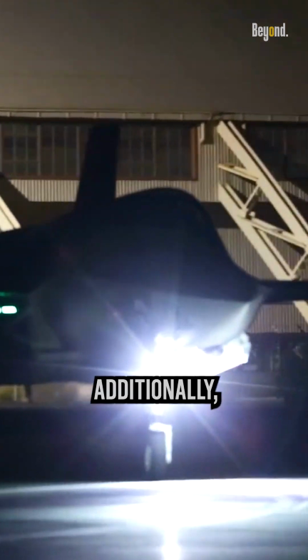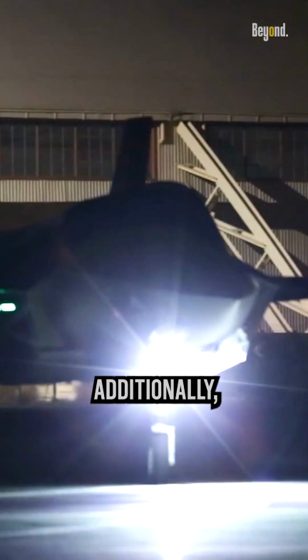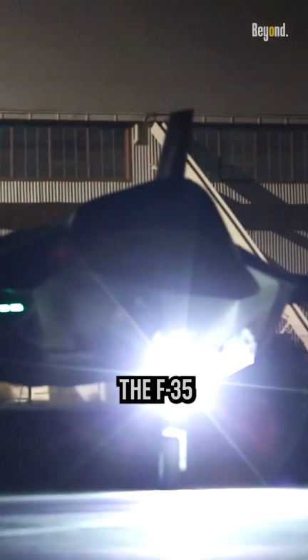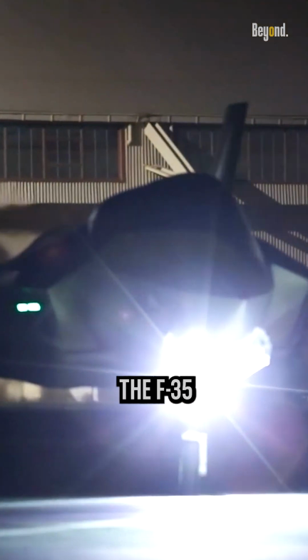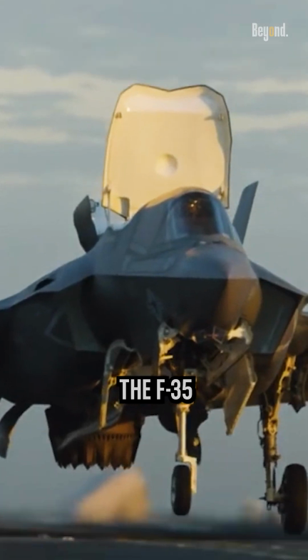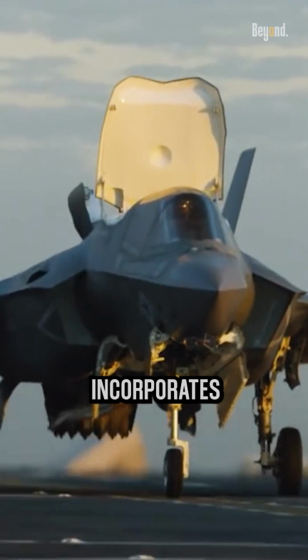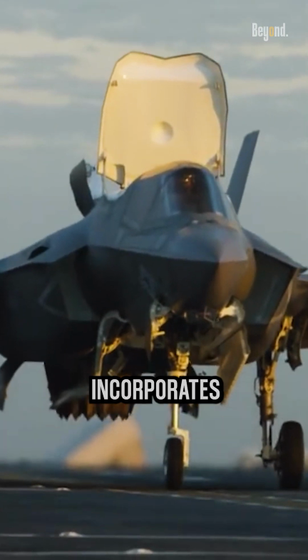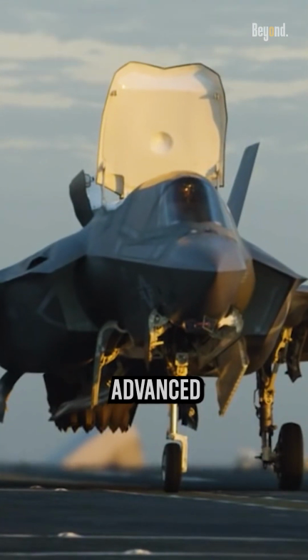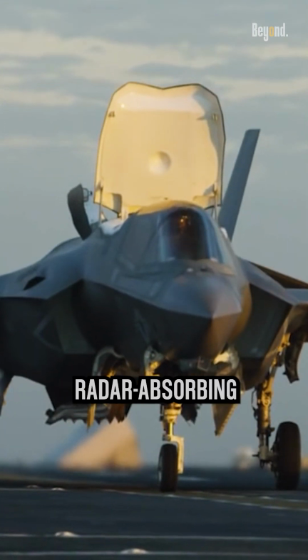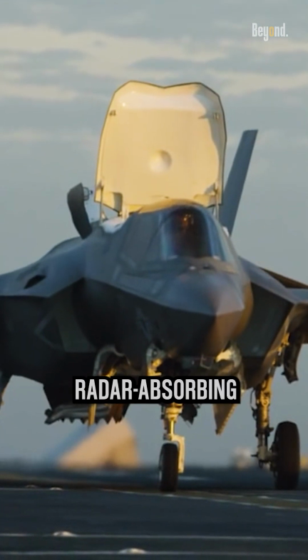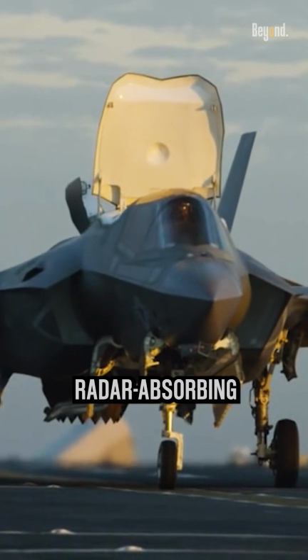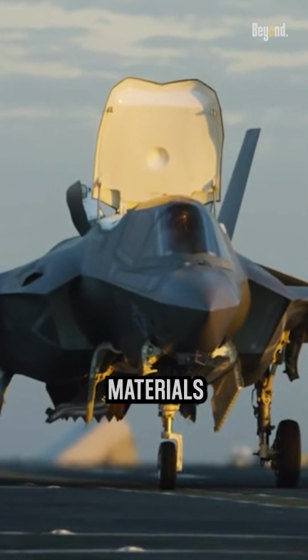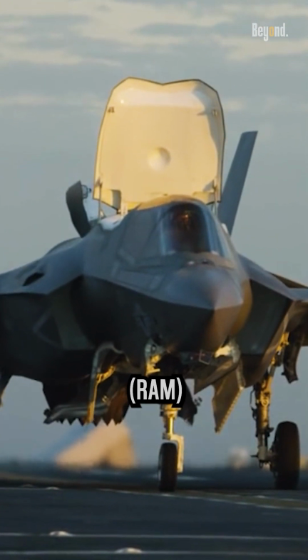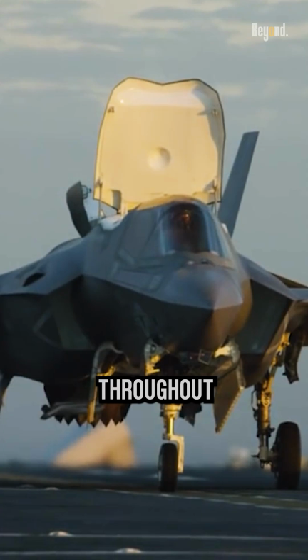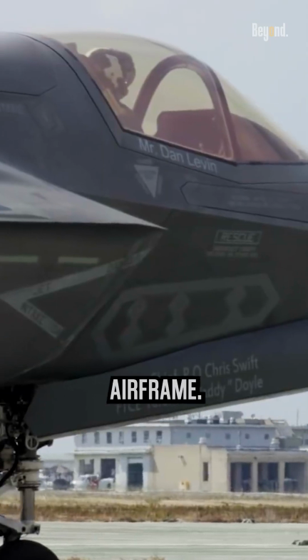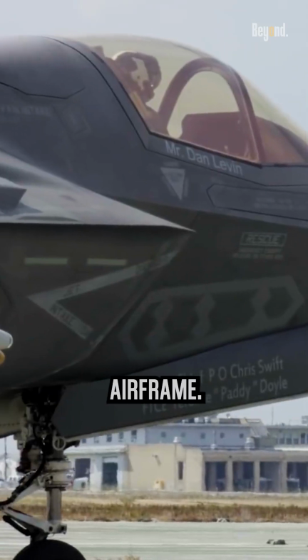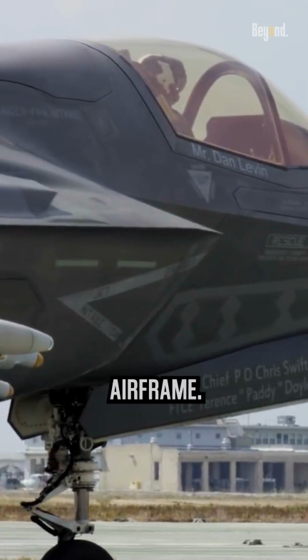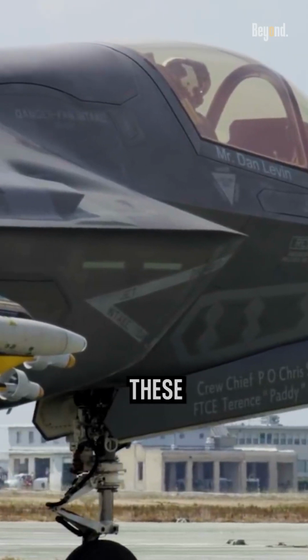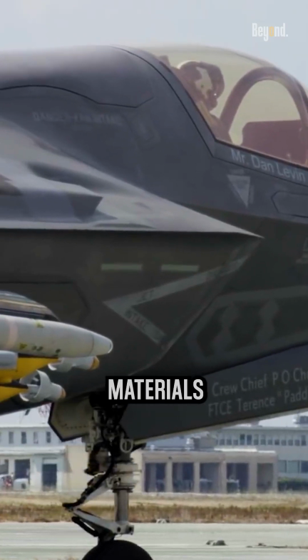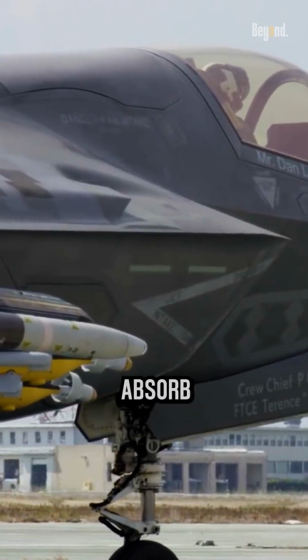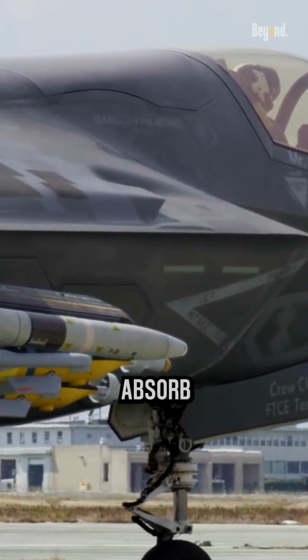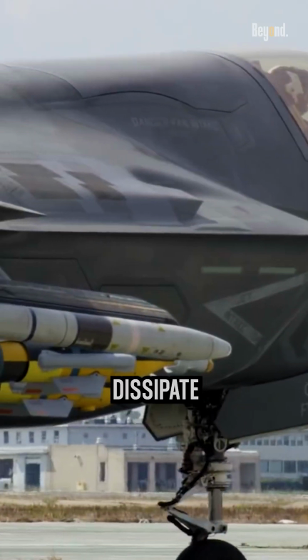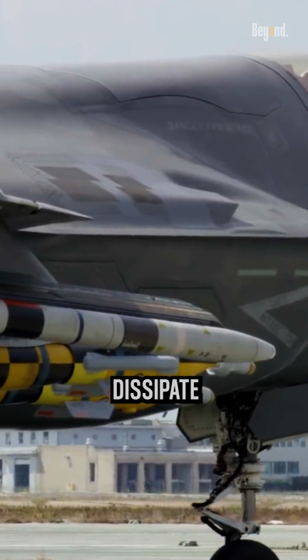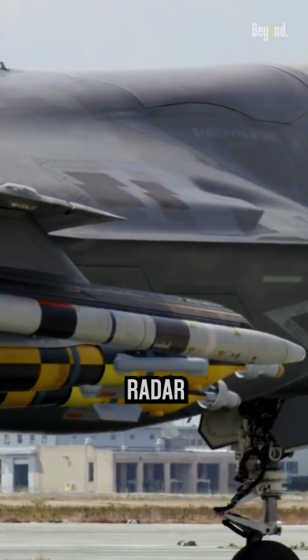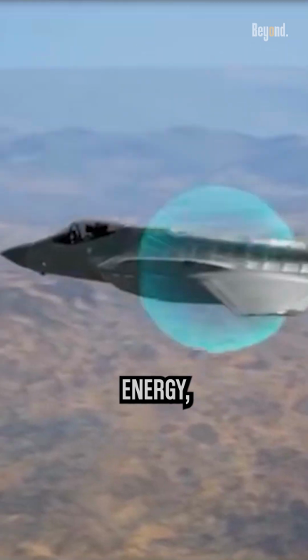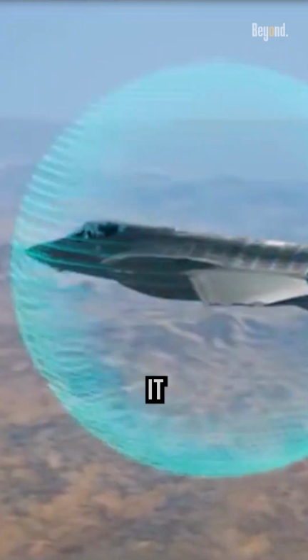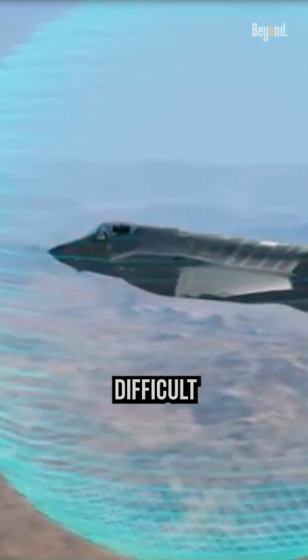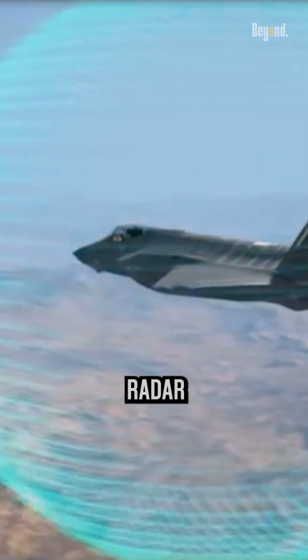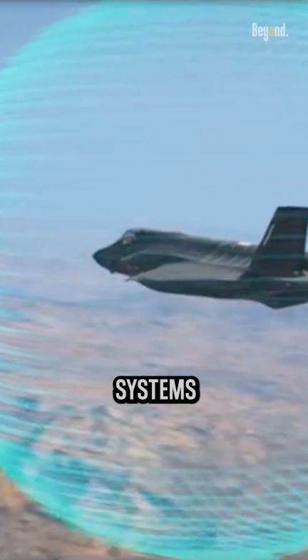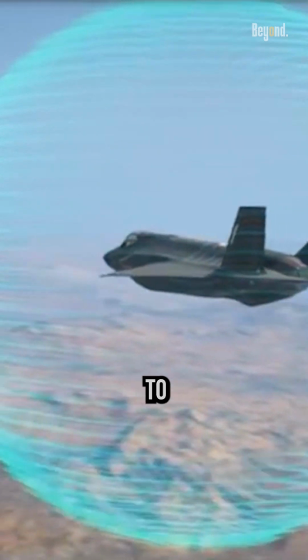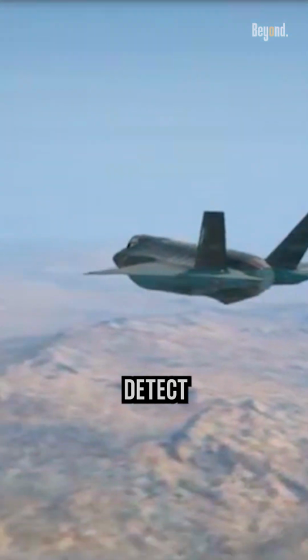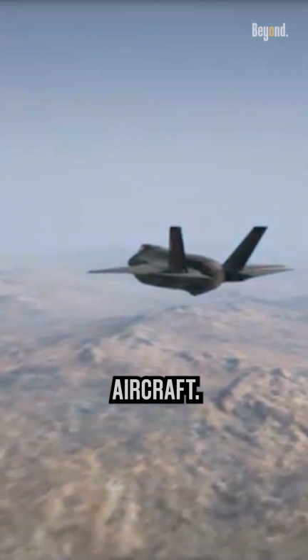Additionally, the F-35 incorporates advanced radar-absorbing materials throughout its airframe. These materials absorb and dissipate radar energy, making it difficult for radar systems to detect the aircraft.